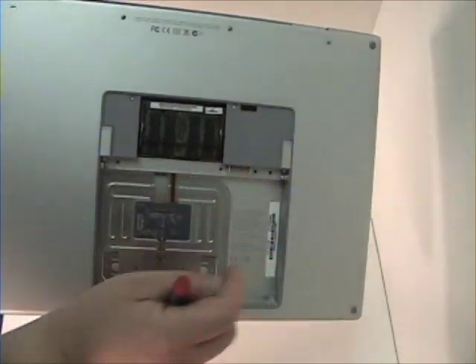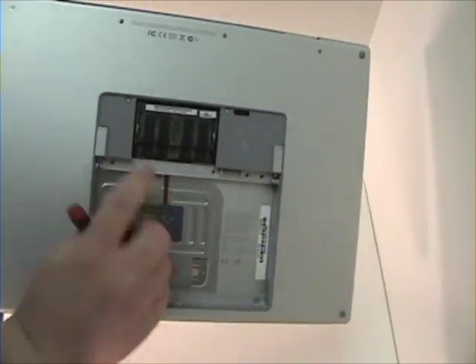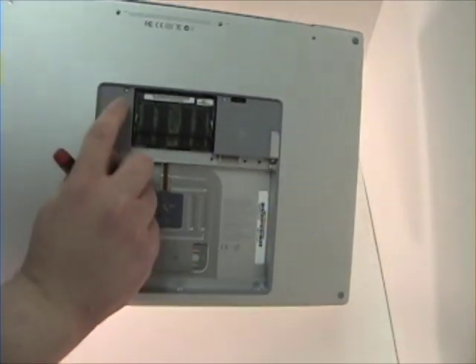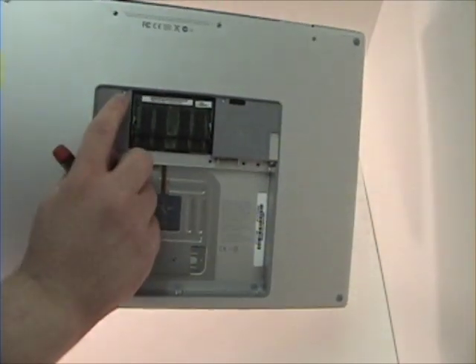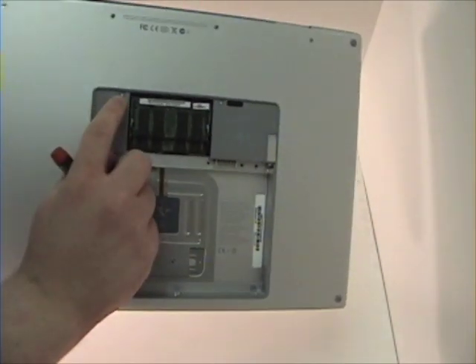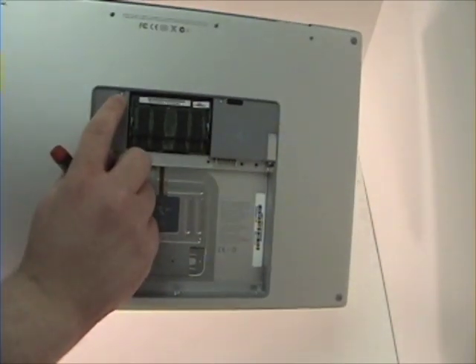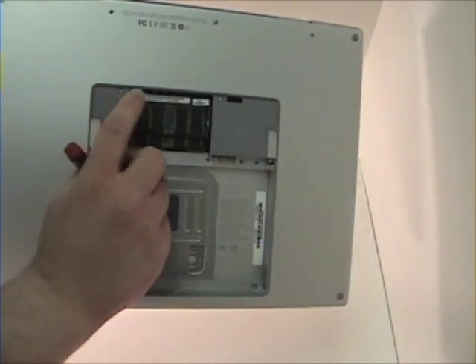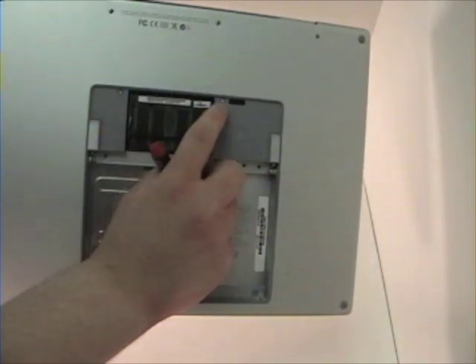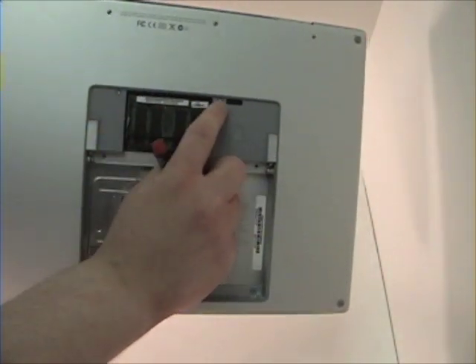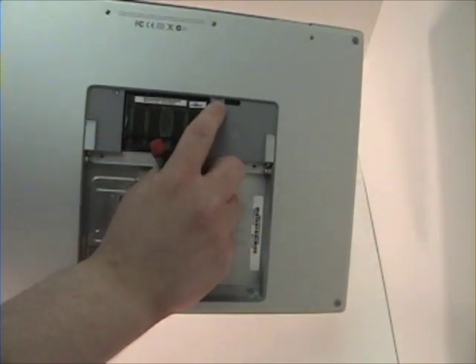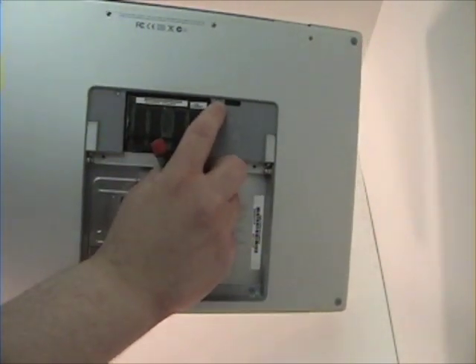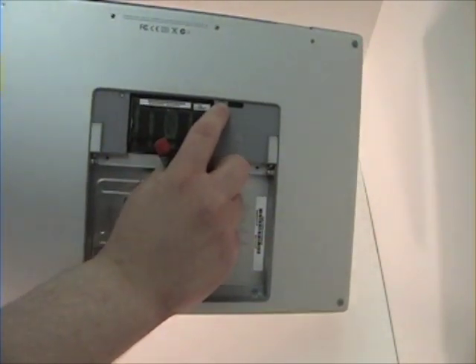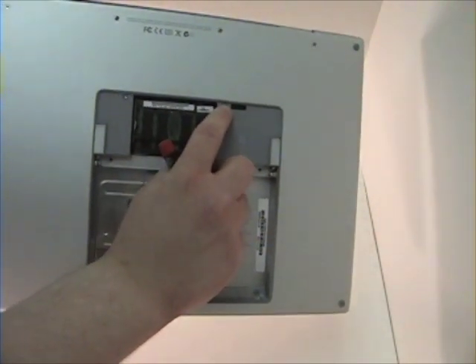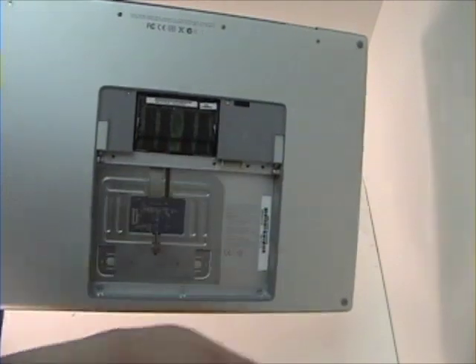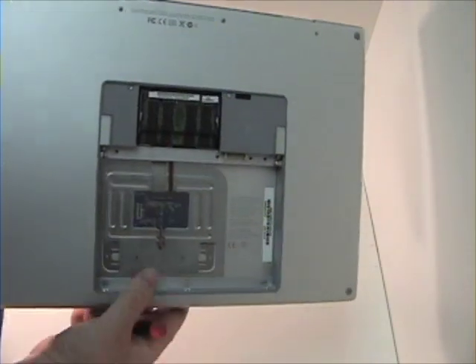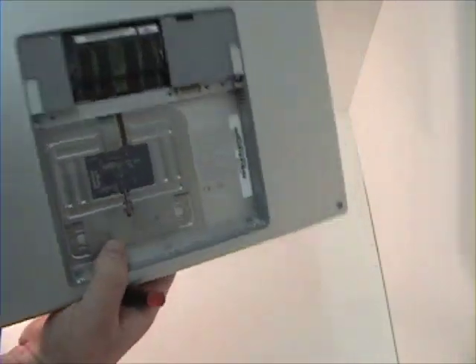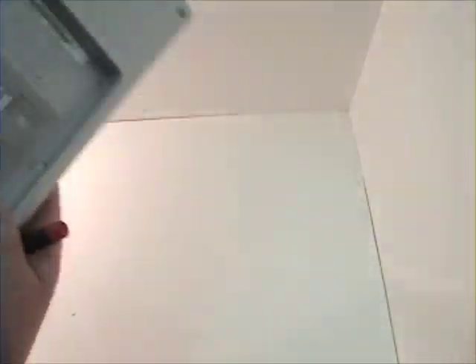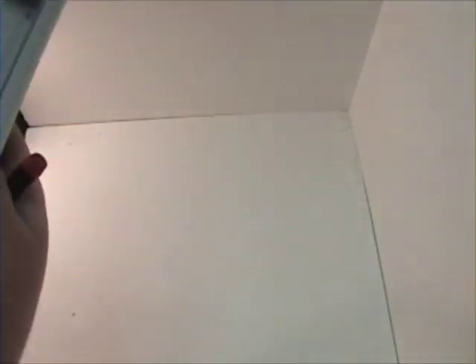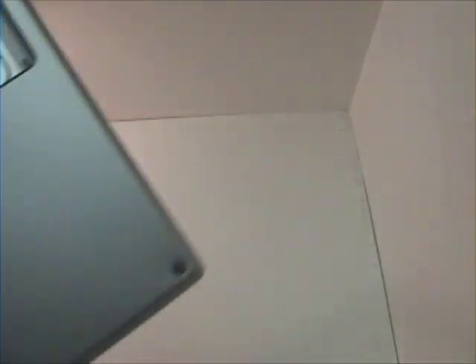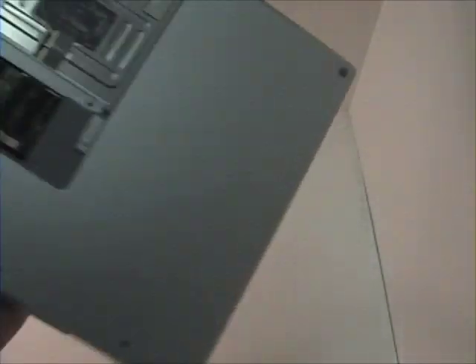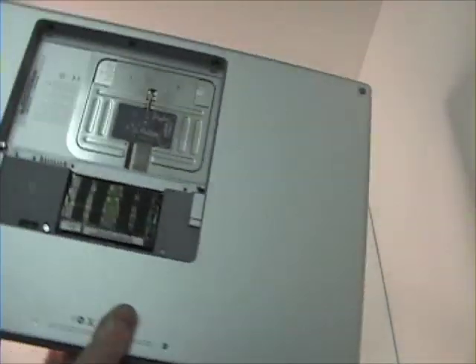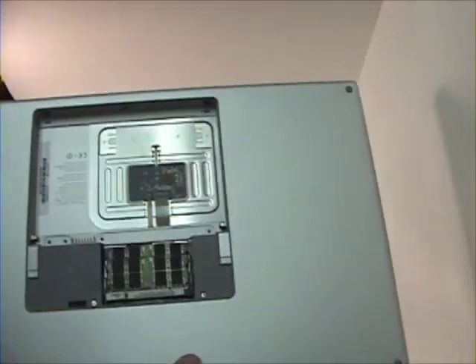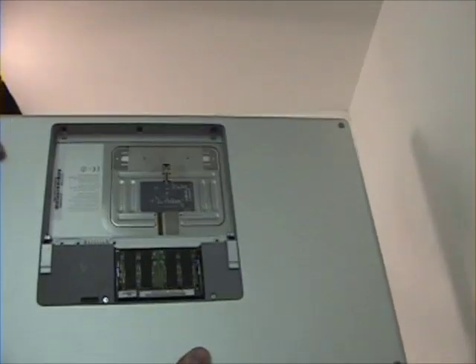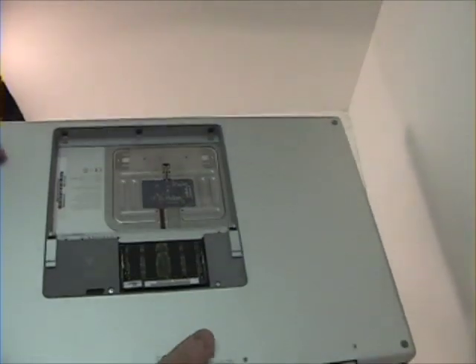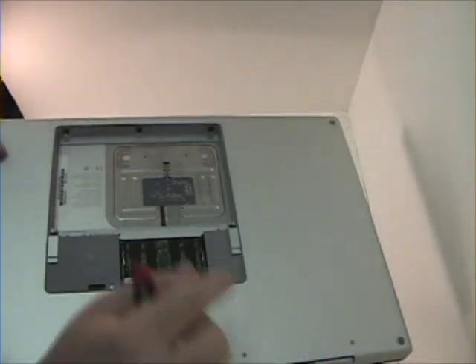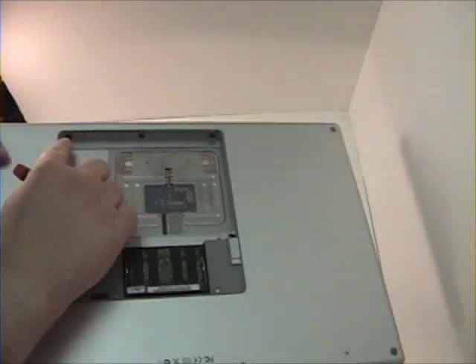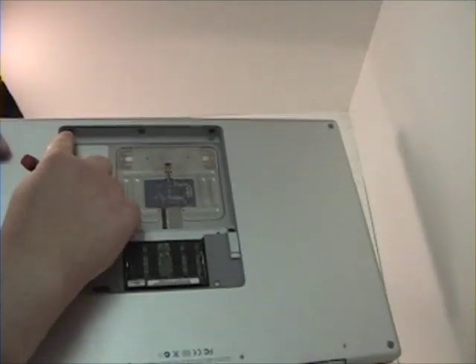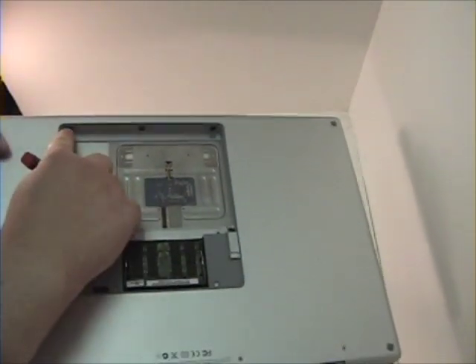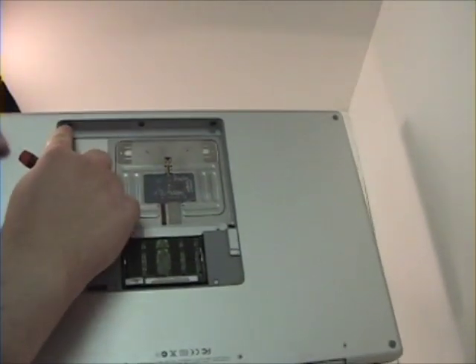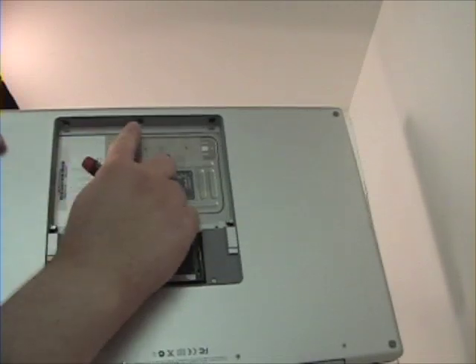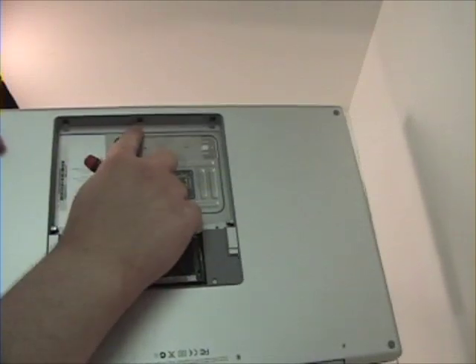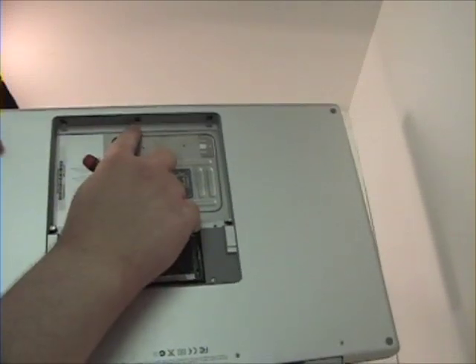Two Torx T6 screws here and here. And three Phillips head screws in the battery bay: here, here, and here.